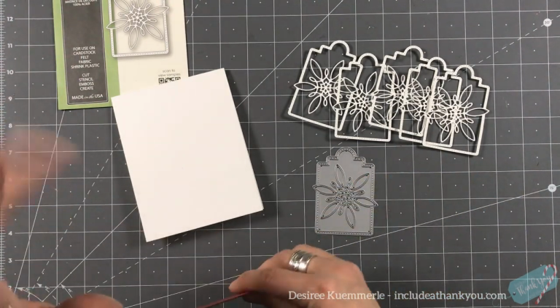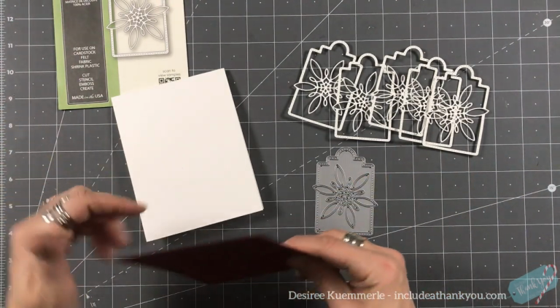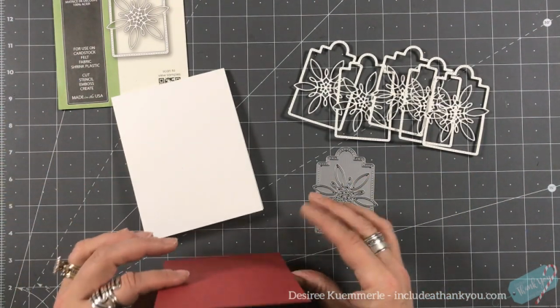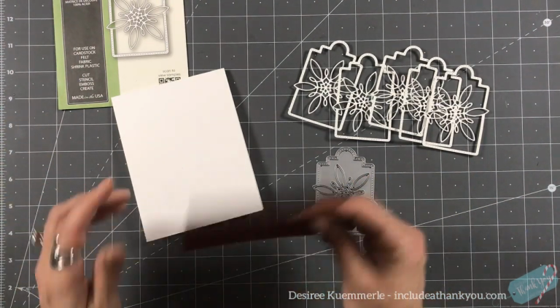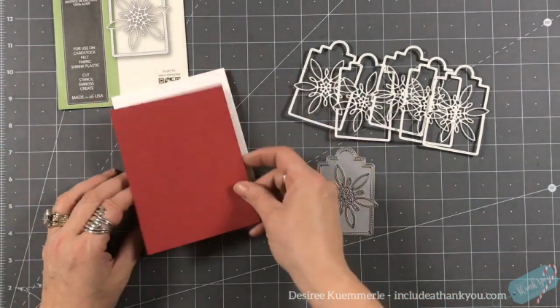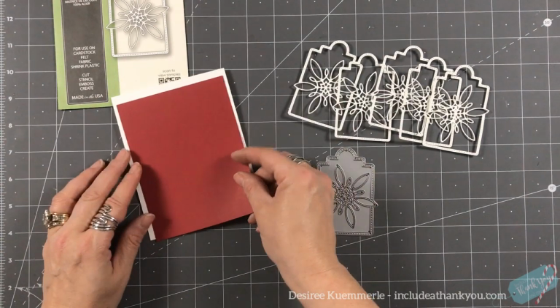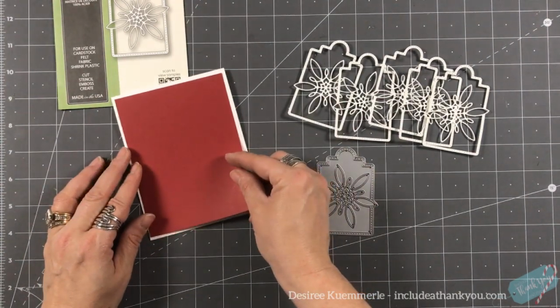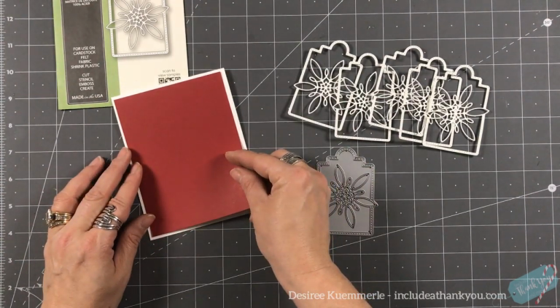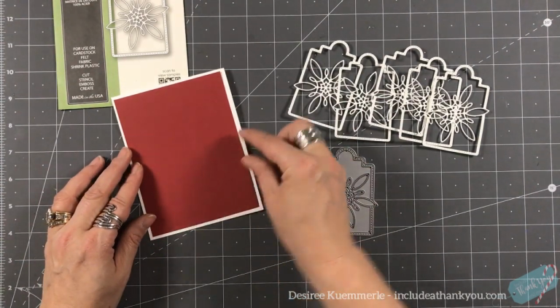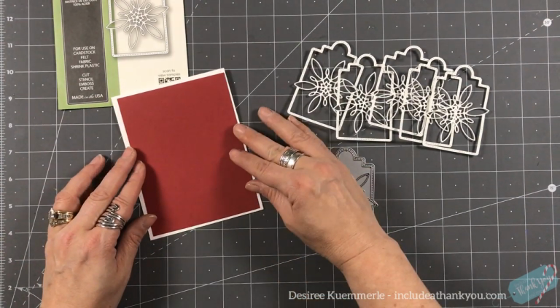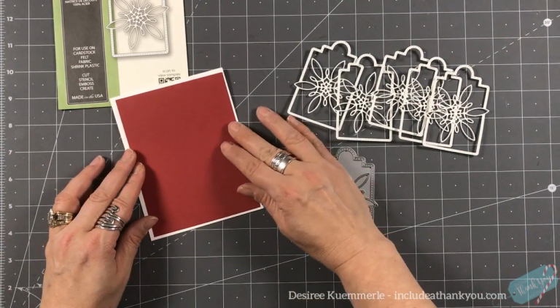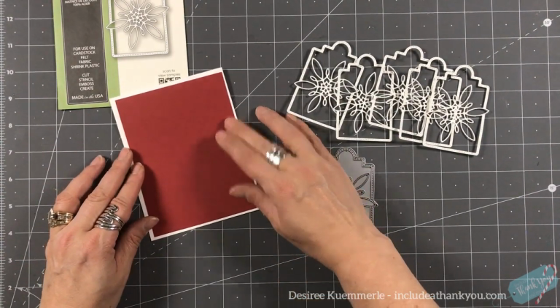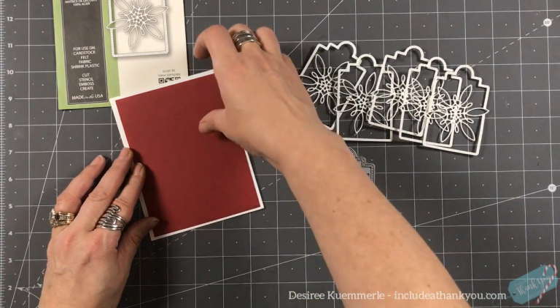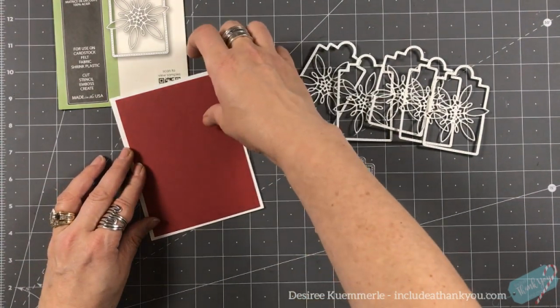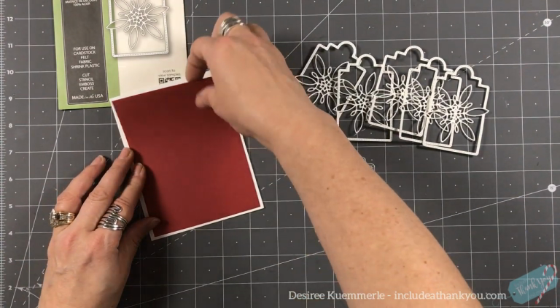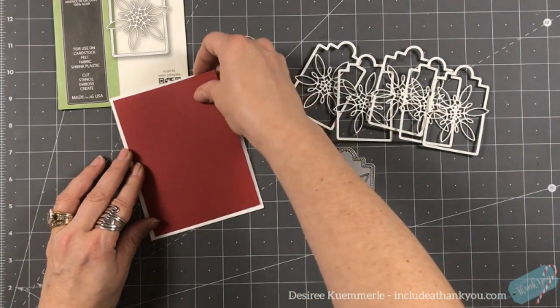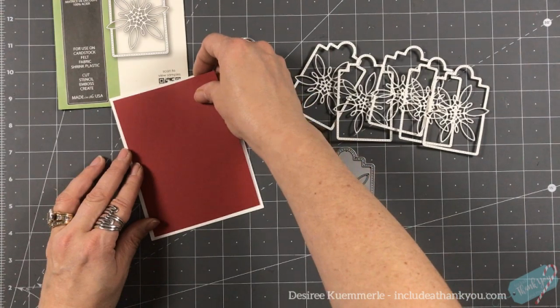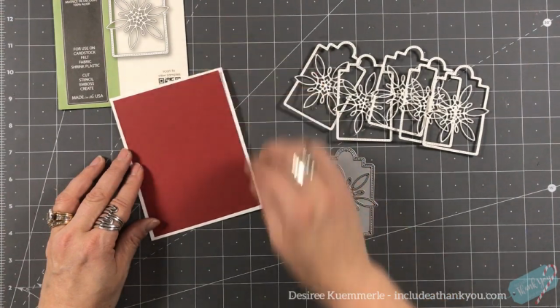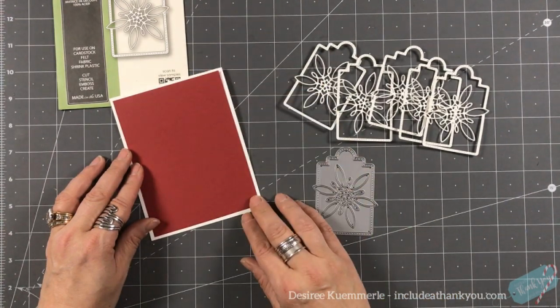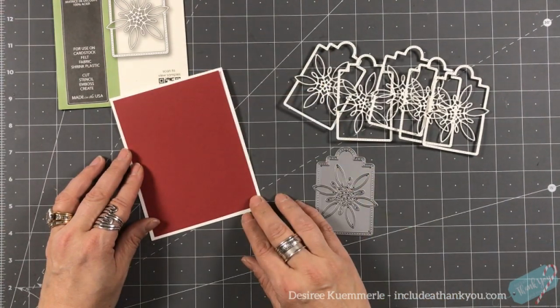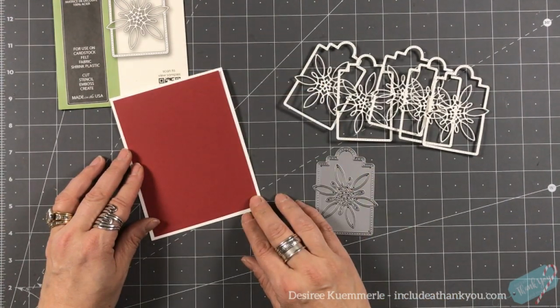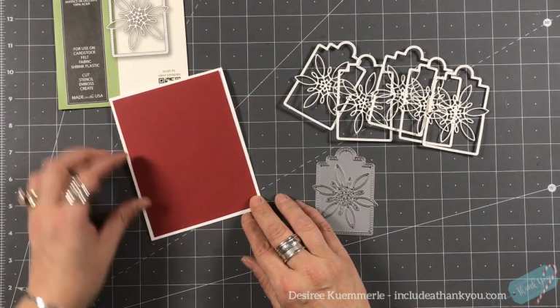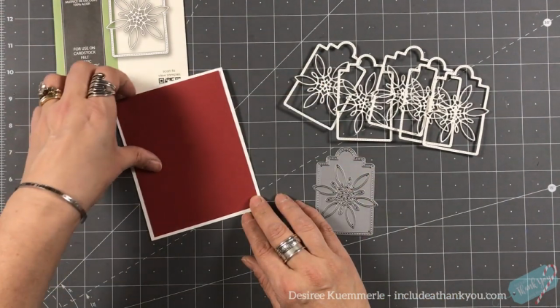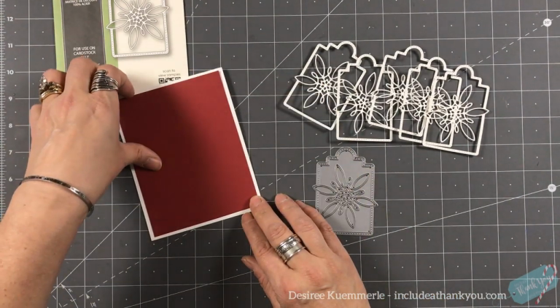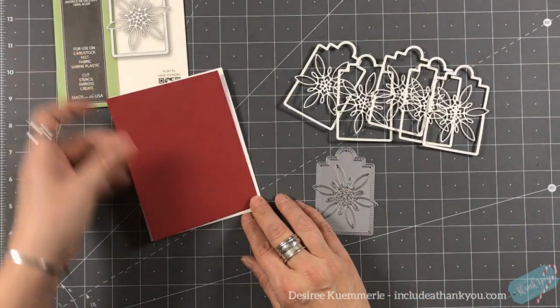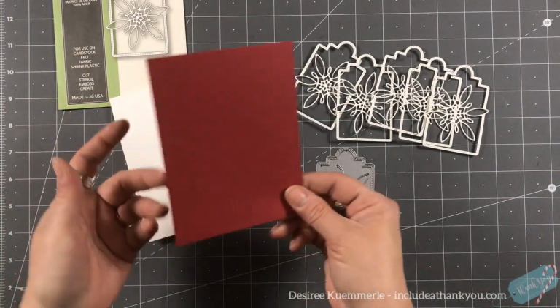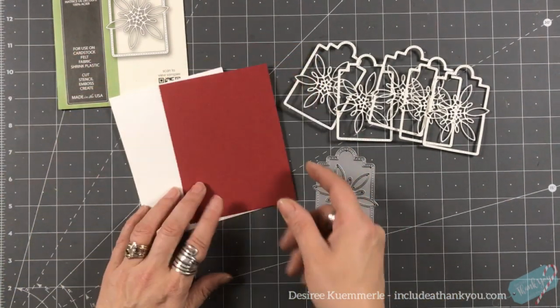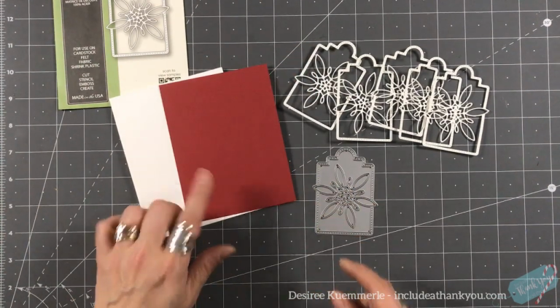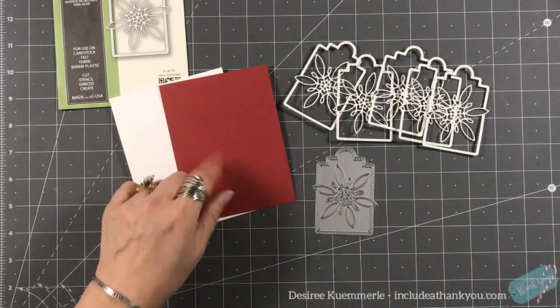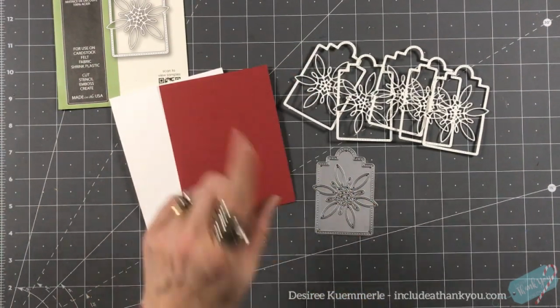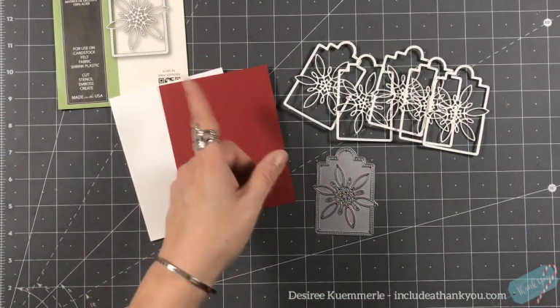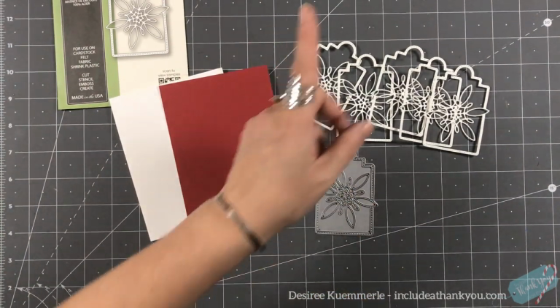This is going to be my center panel that my image is going to sit on top of — it's just a regular piece of red cardstock.